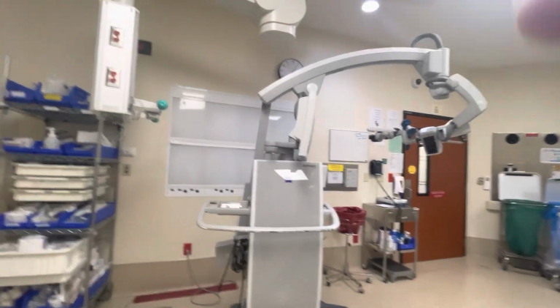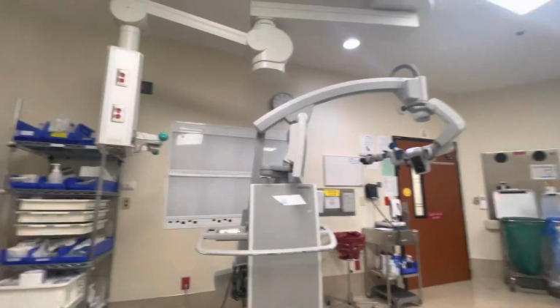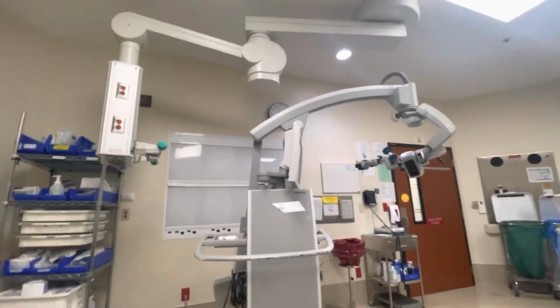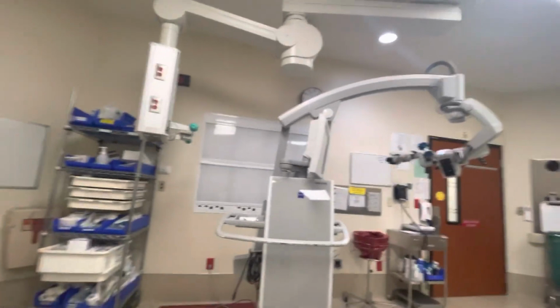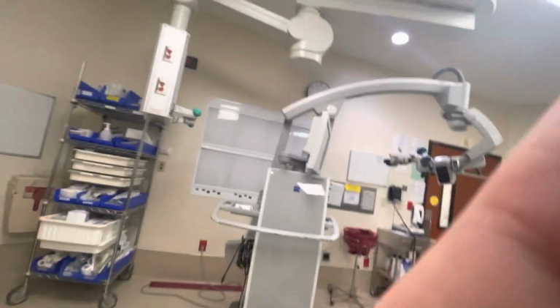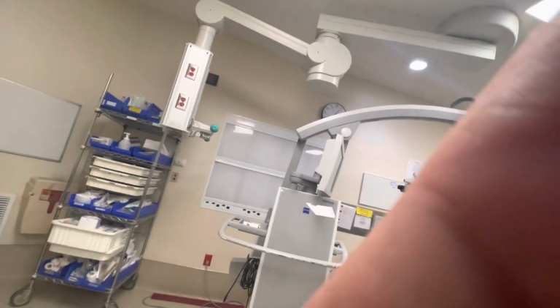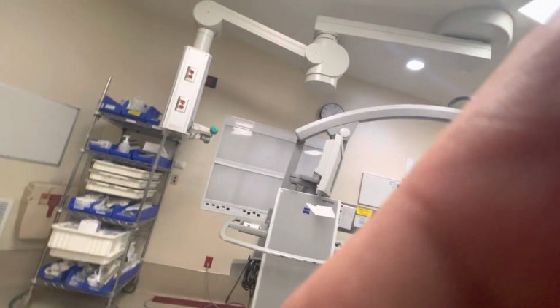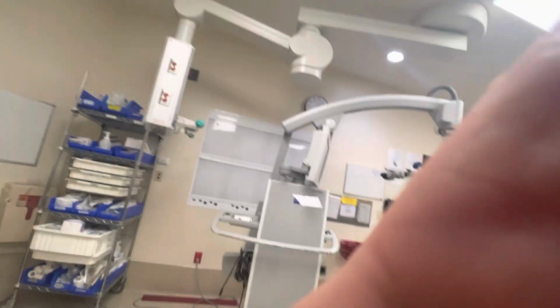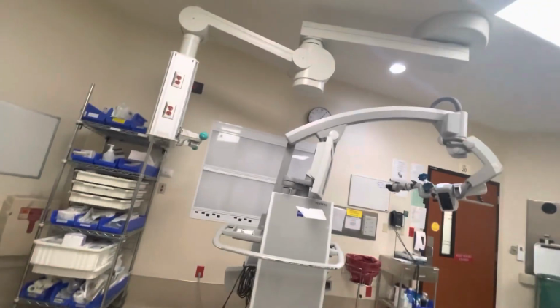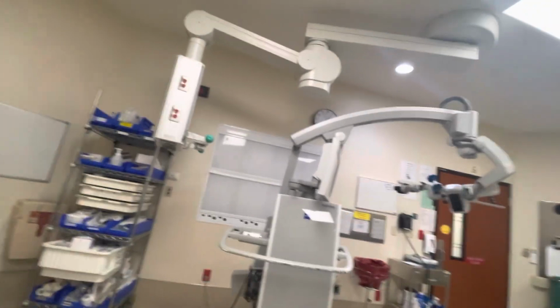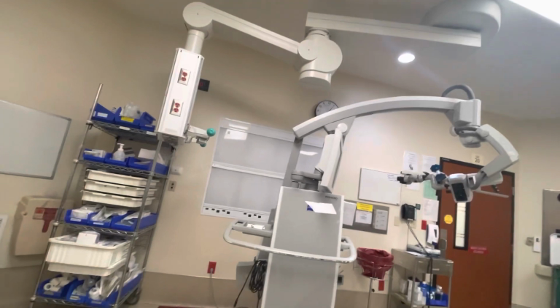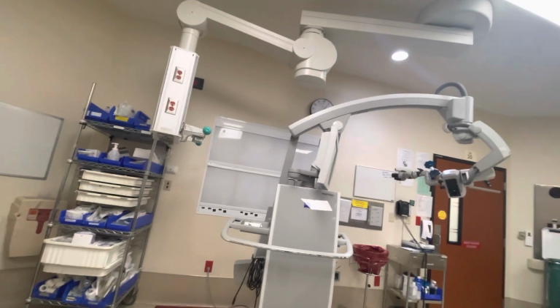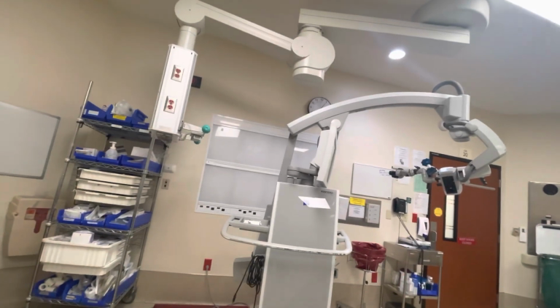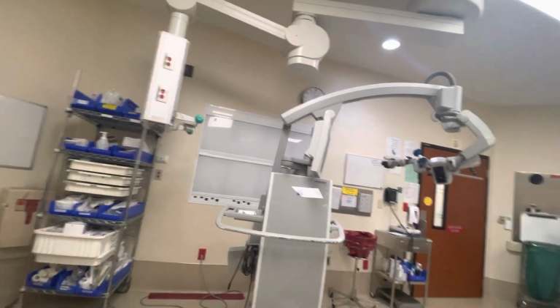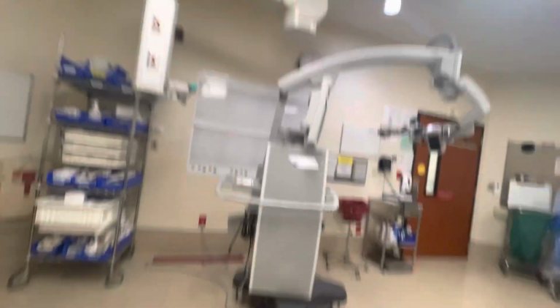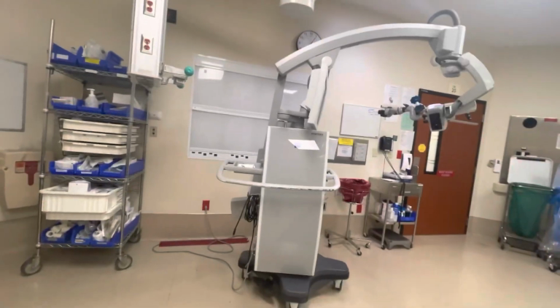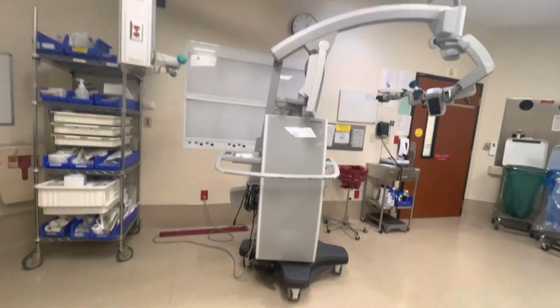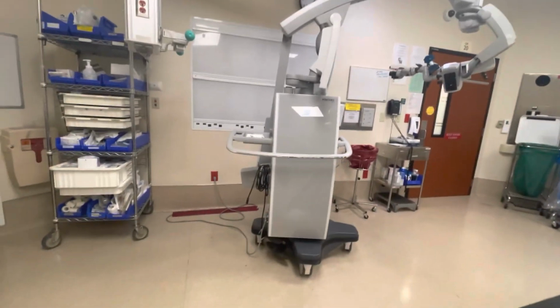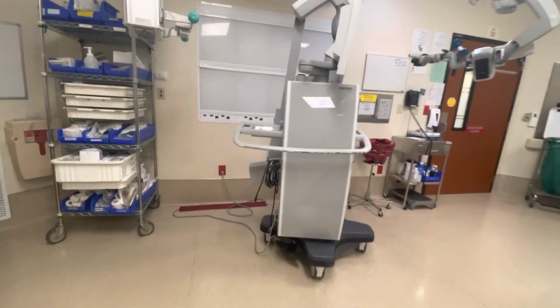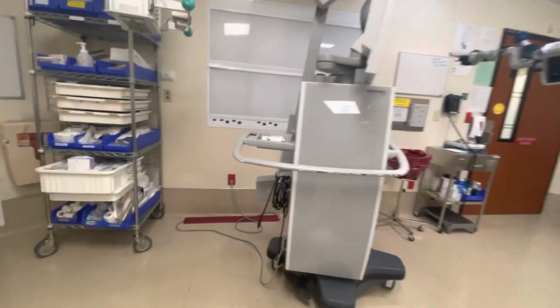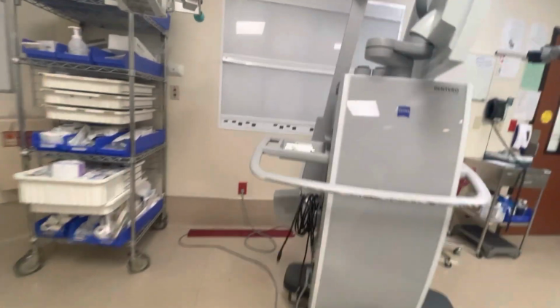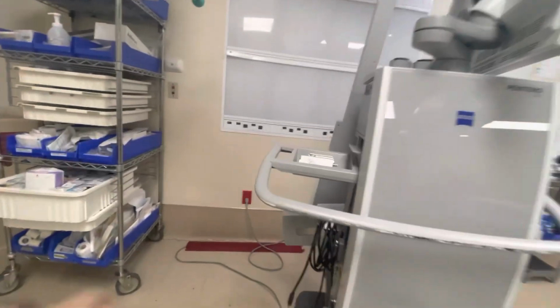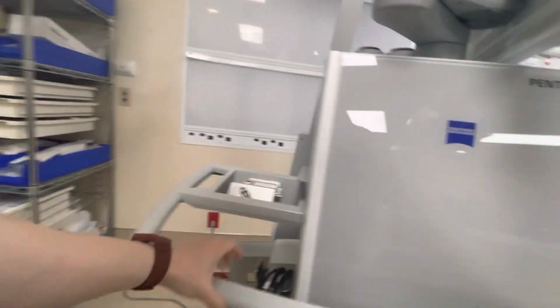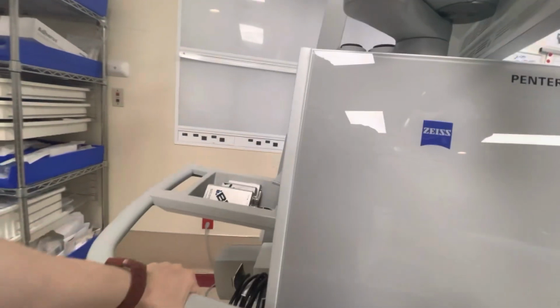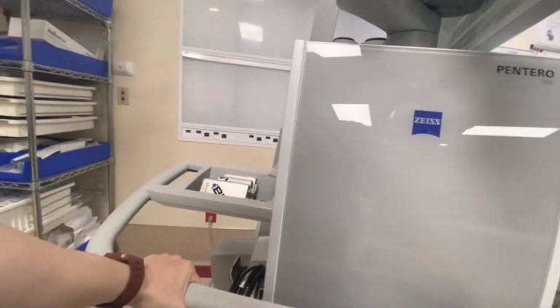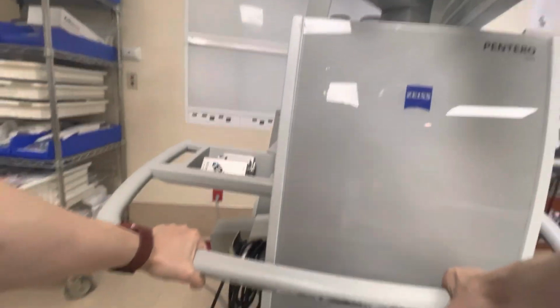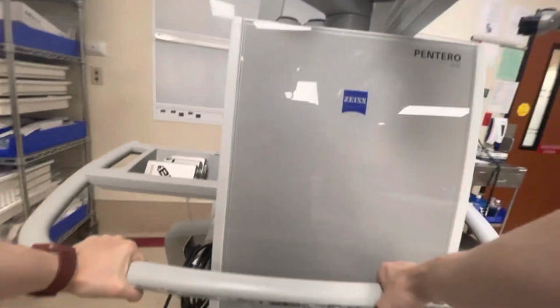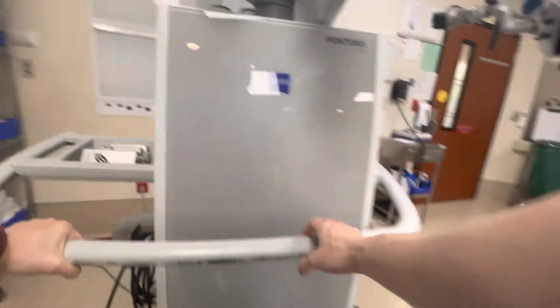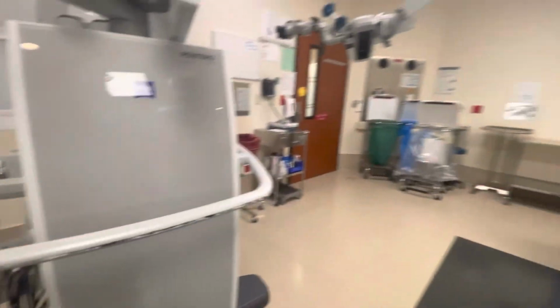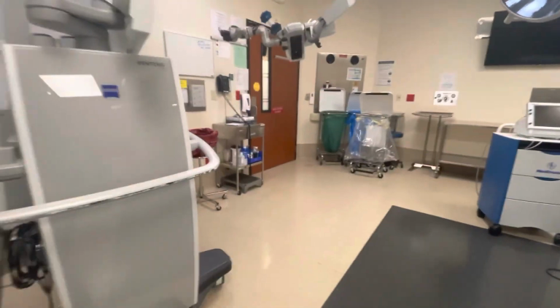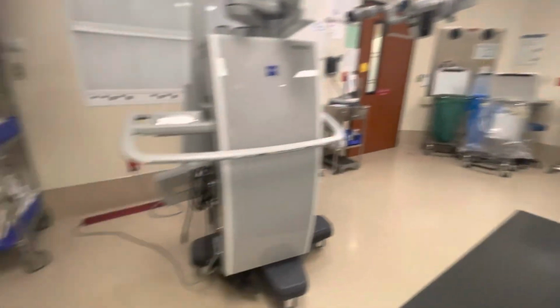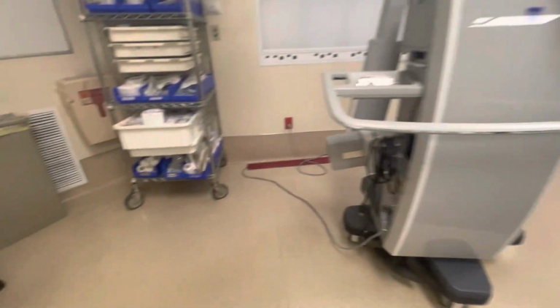Hey, this is a quick guide on how to set up this Zeiss Pentero microscope, mostly for otology cases and sometimes for head and neck cases. I'm early into the room, so I'm going to go ahead and set it up. It takes about five minutes total.